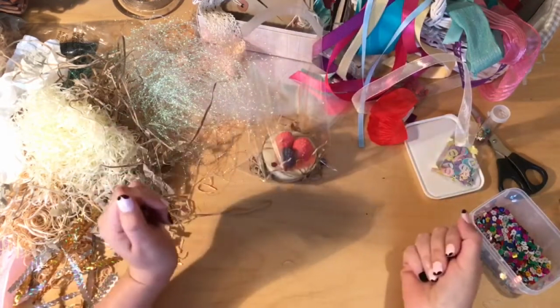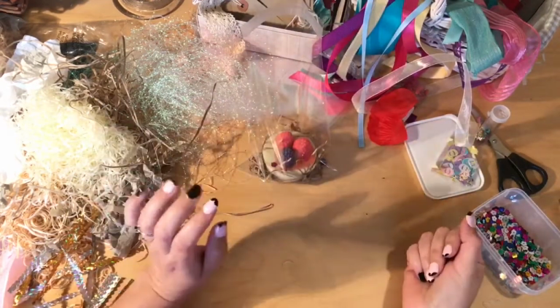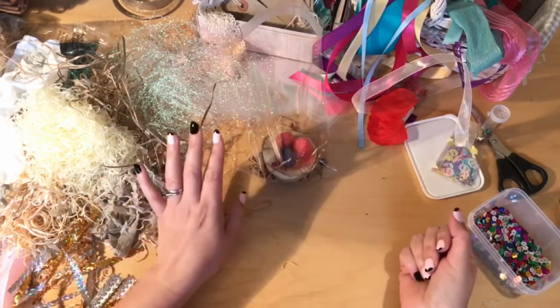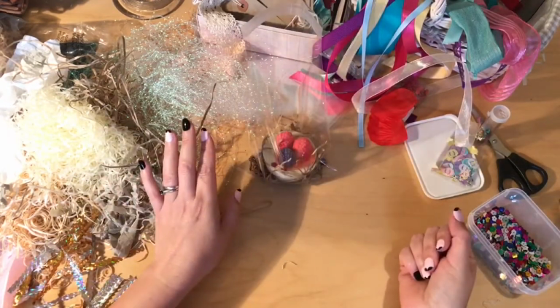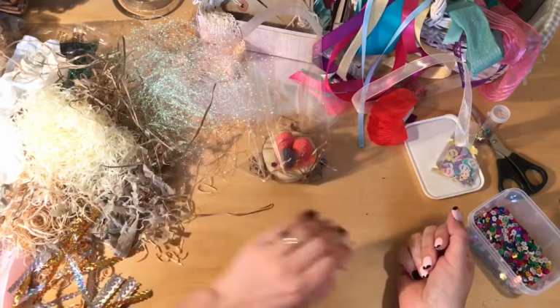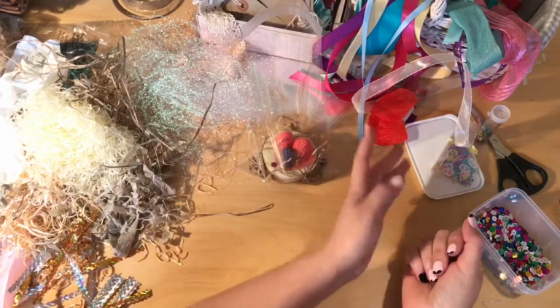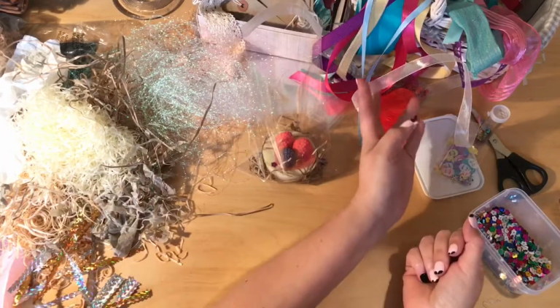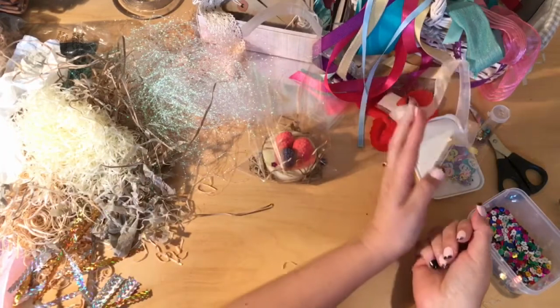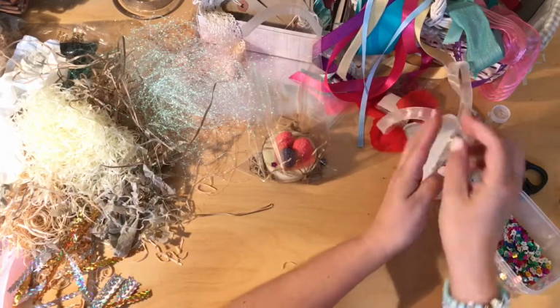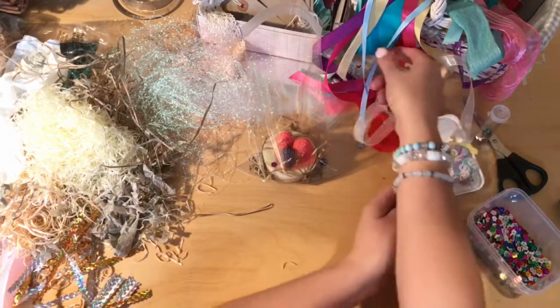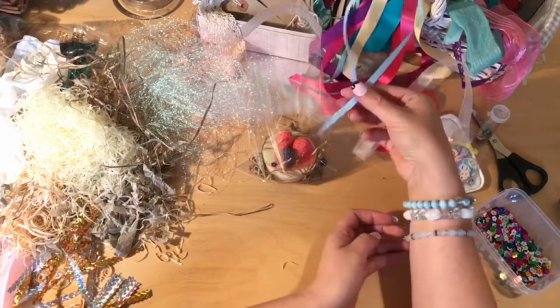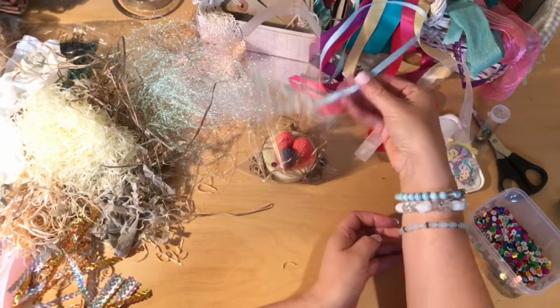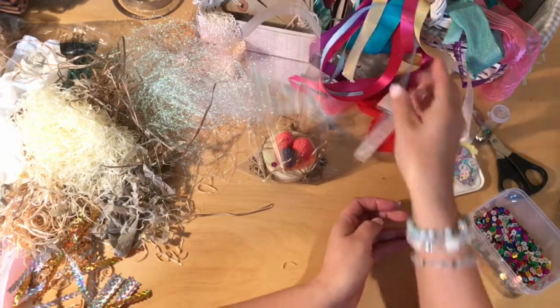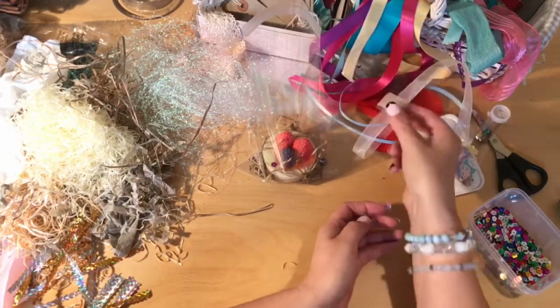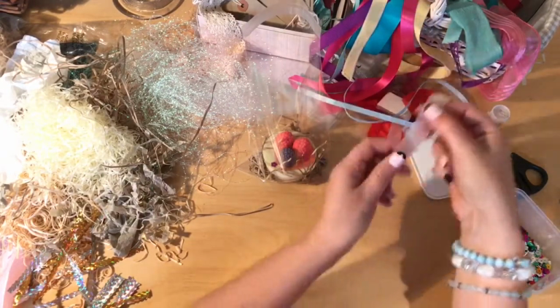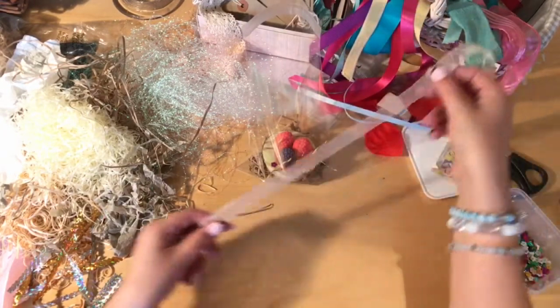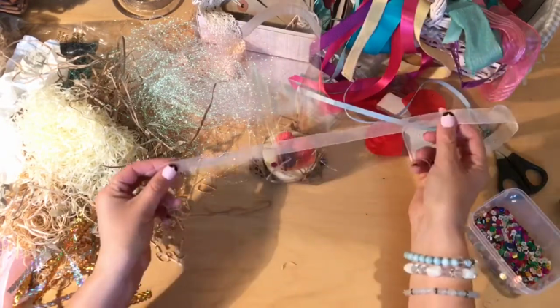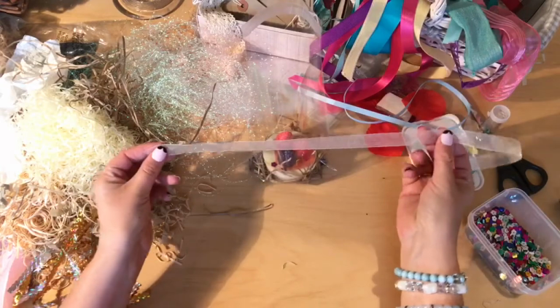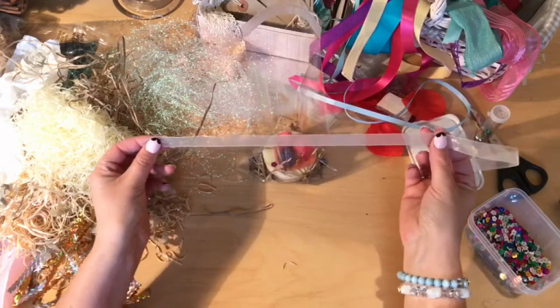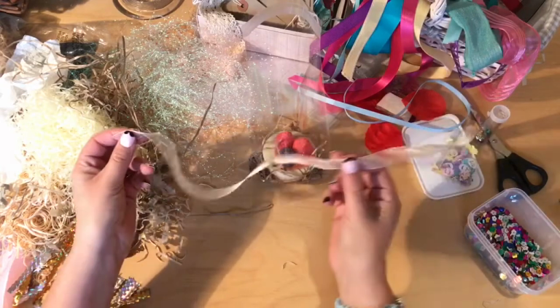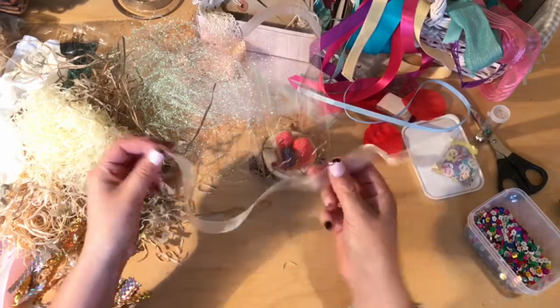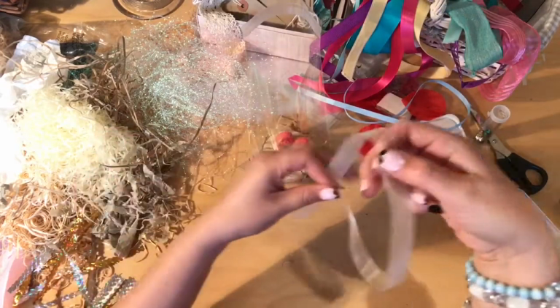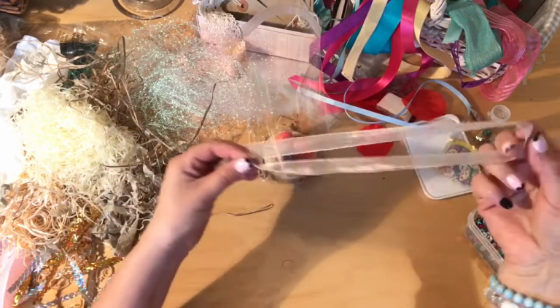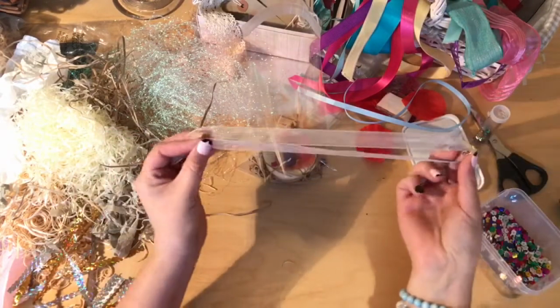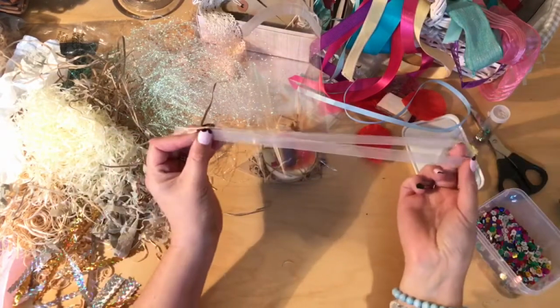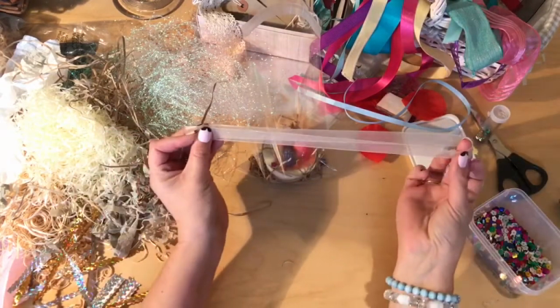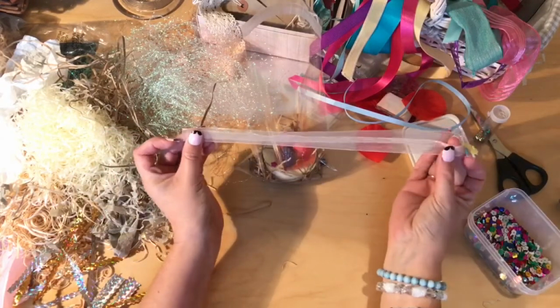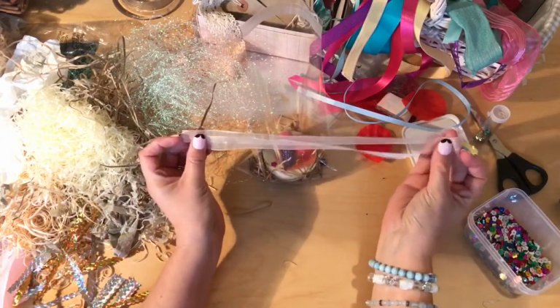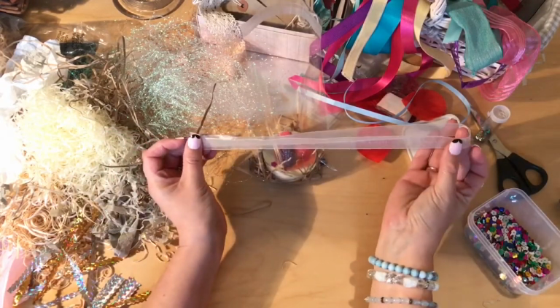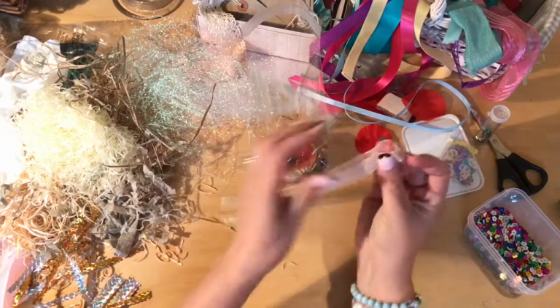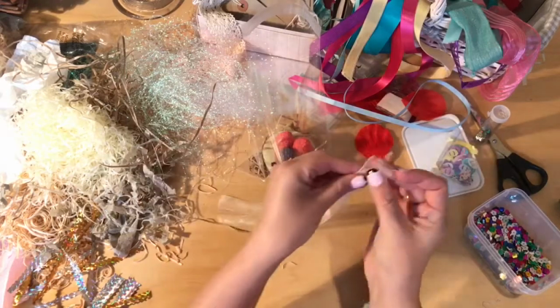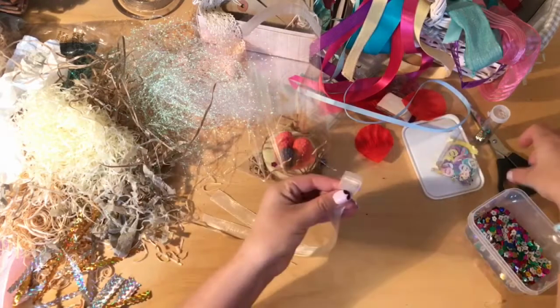Now I'm going to pick a ribbon for this. I kind of like this one. I'm going to get two pieces out of that, so I'll just halve it.